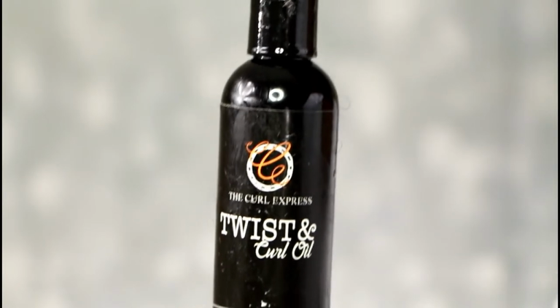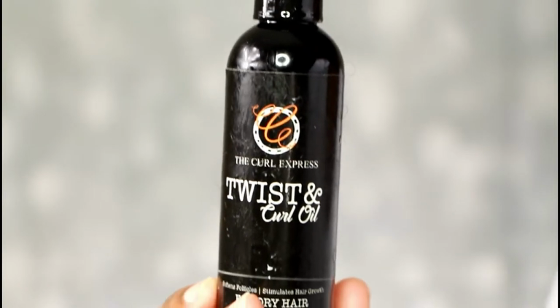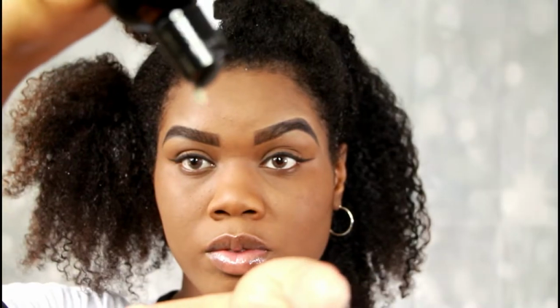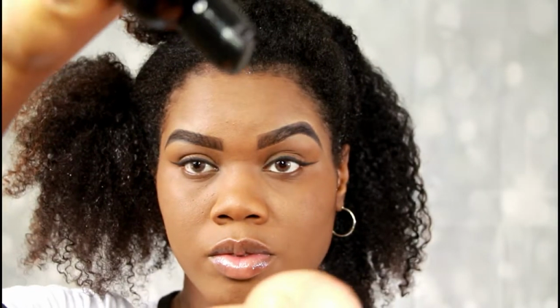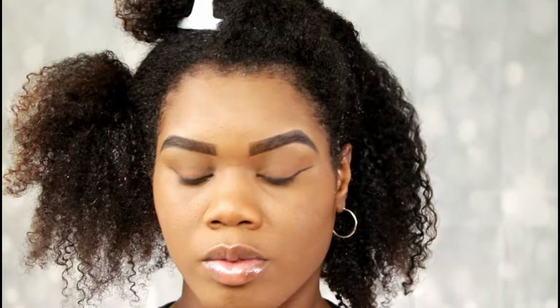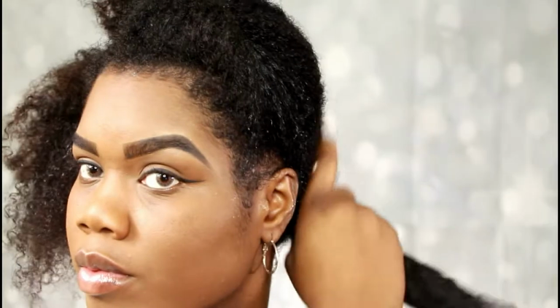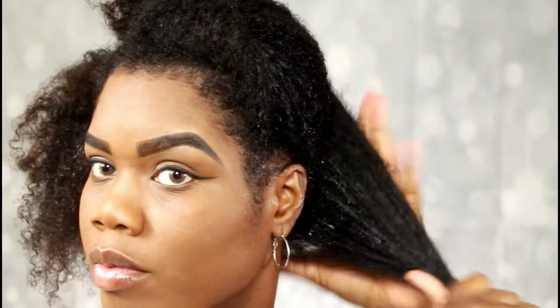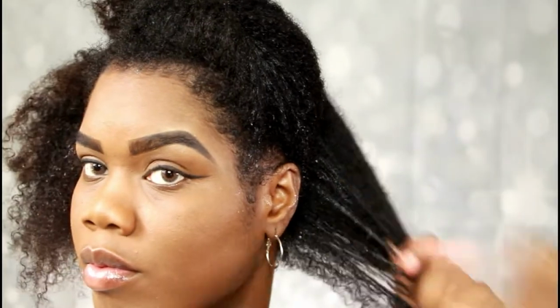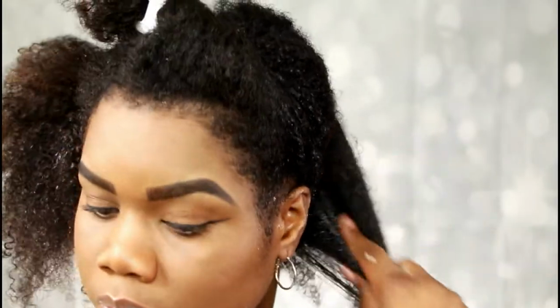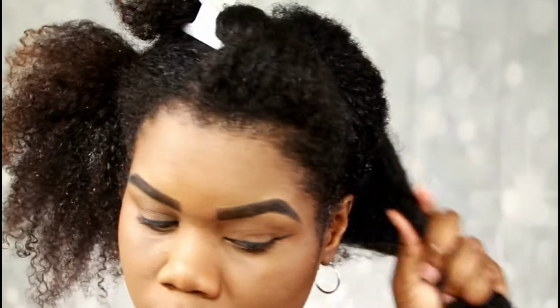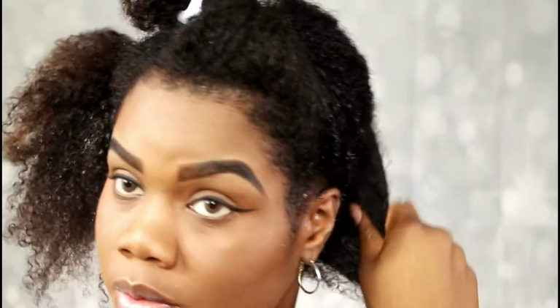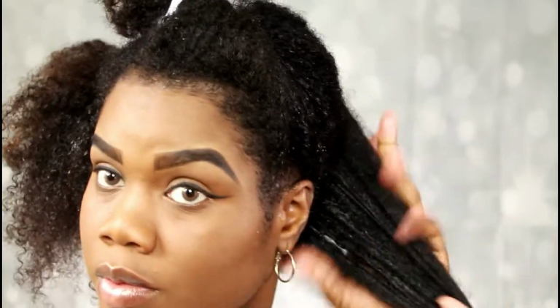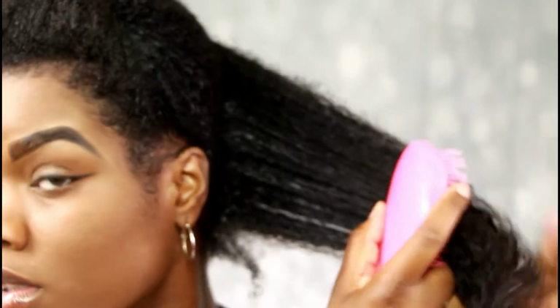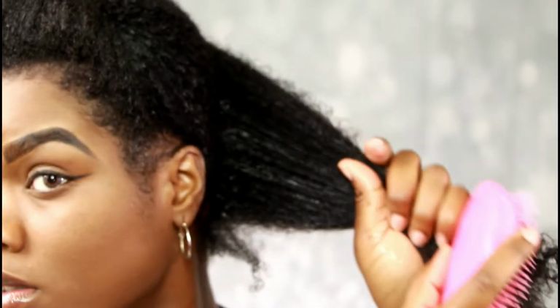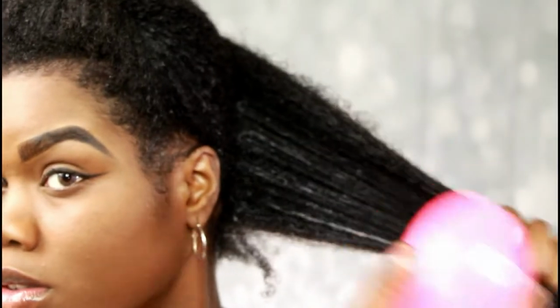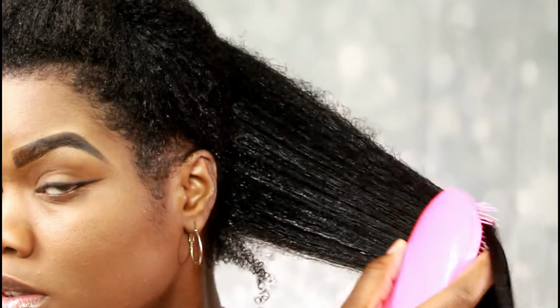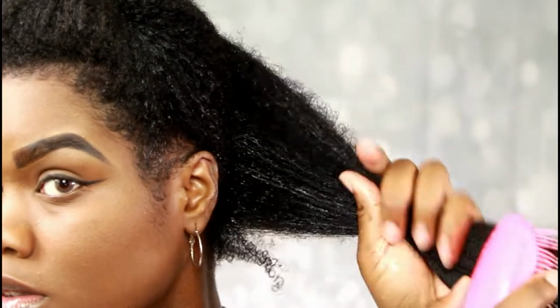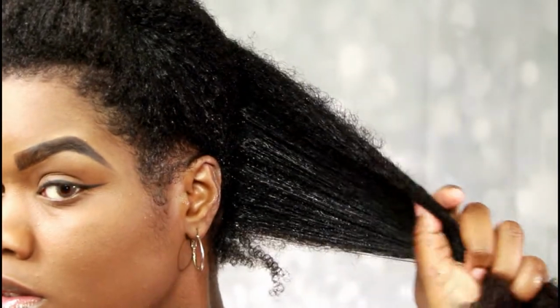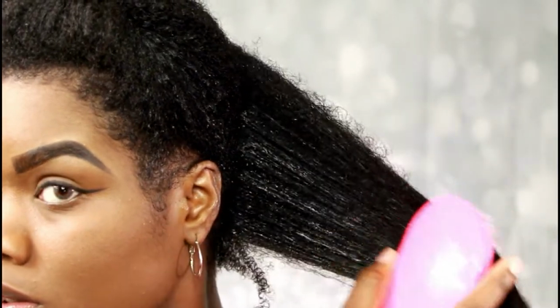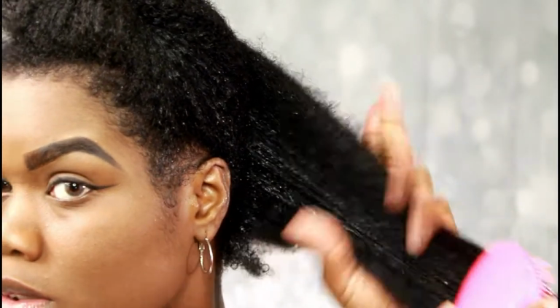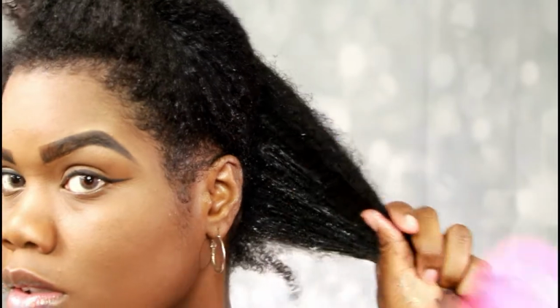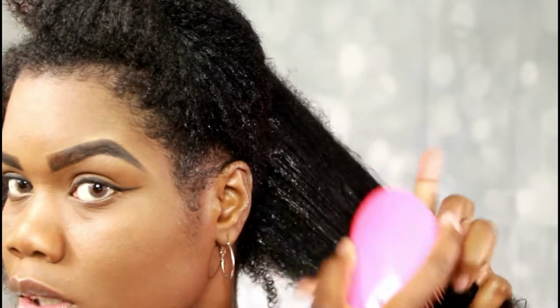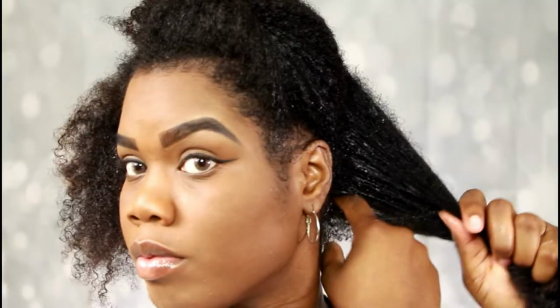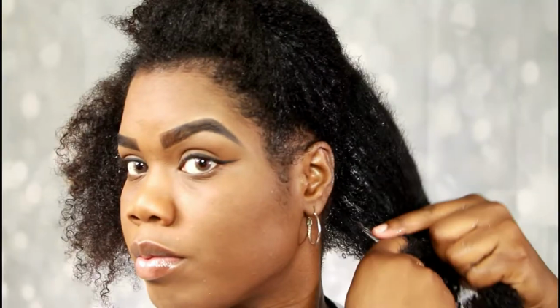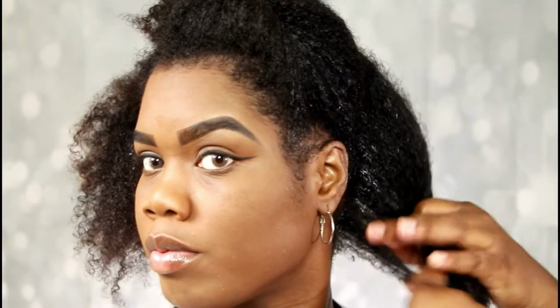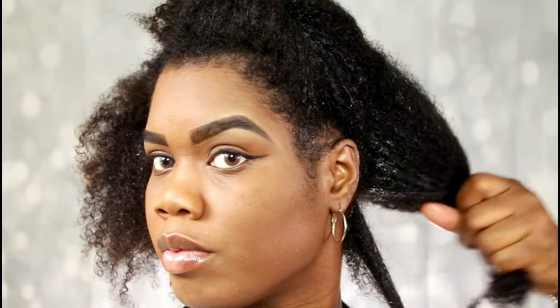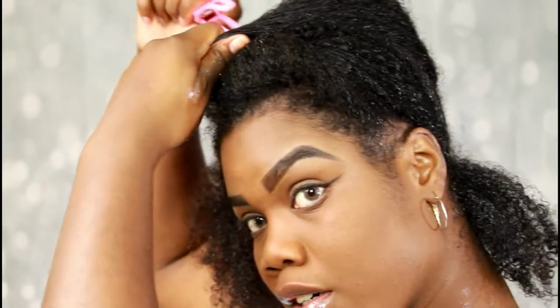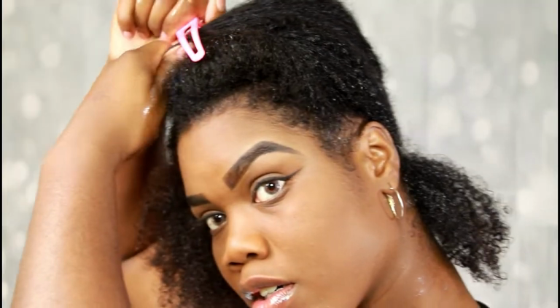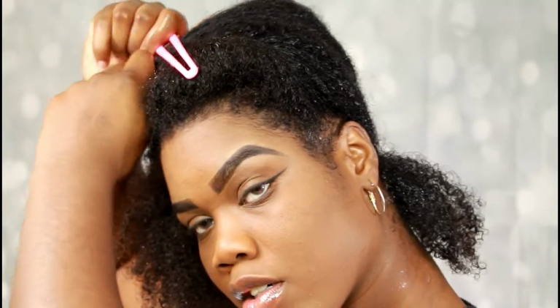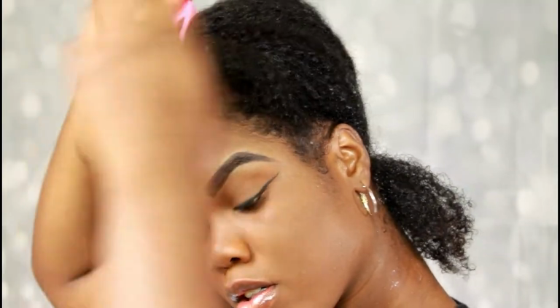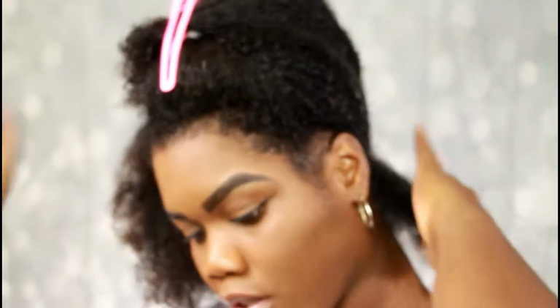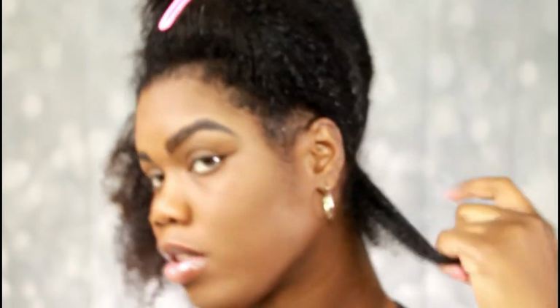I'm going to use the Twist and Curl Oil by the Curl Express. I am doing the LOC method — I normally do that when I do my wash and go so that I can seal in my moisture, and I do that with any hairstyle. Now I'm going to be using the Wash and Go Gel by Picture Me Natural.